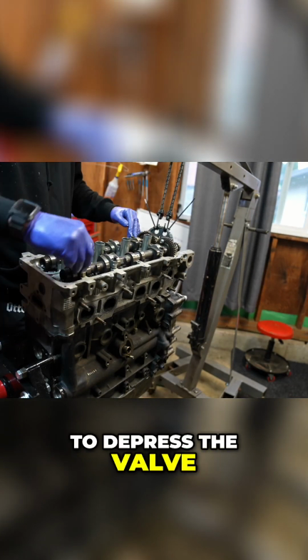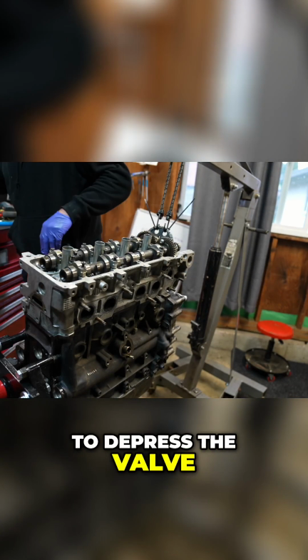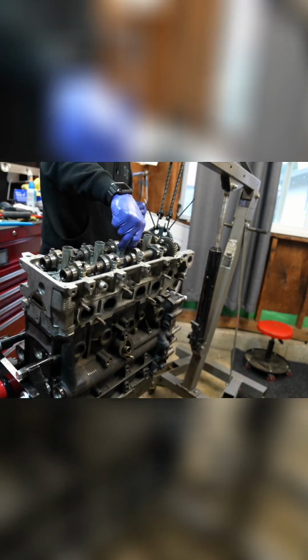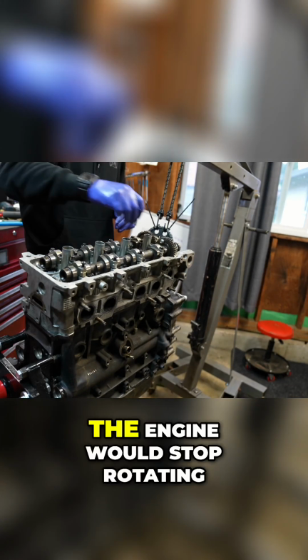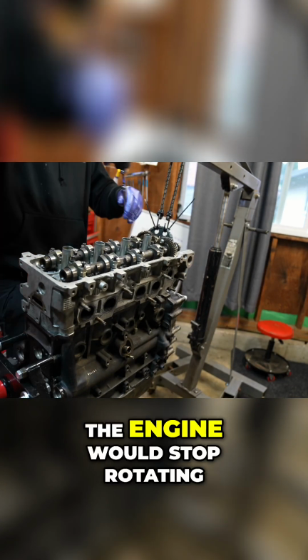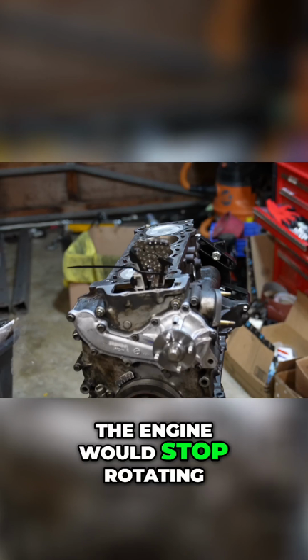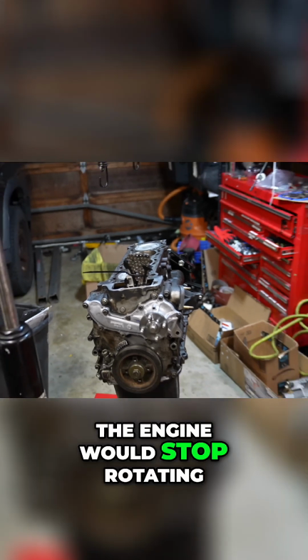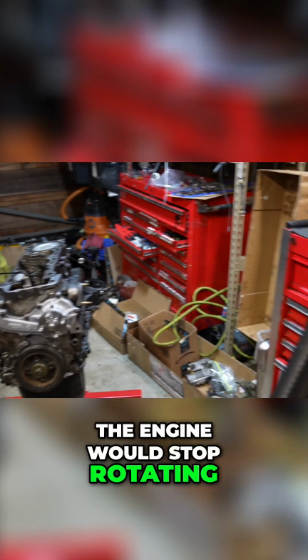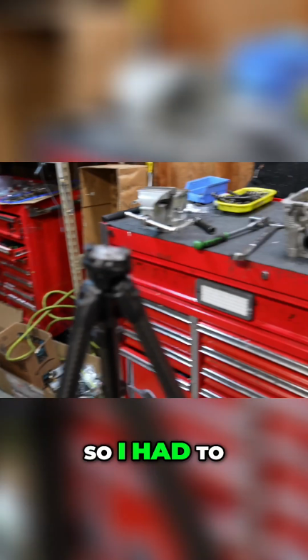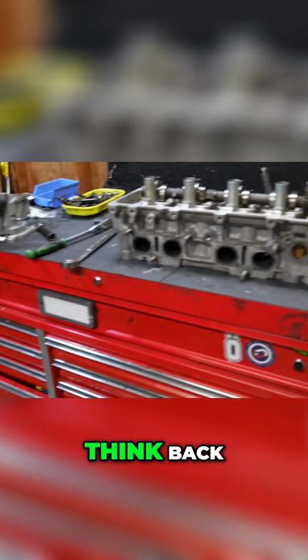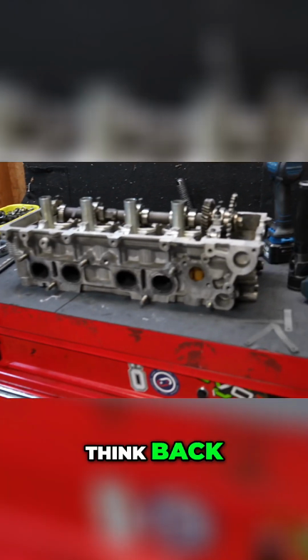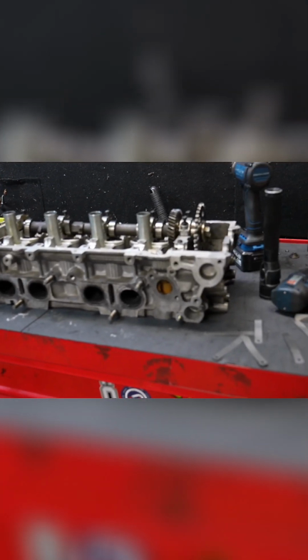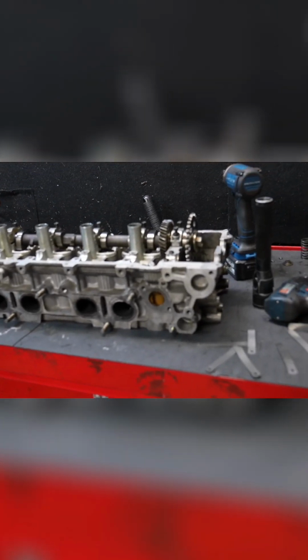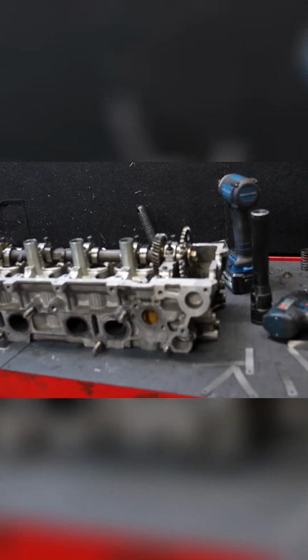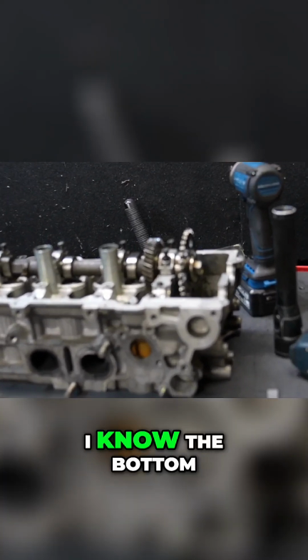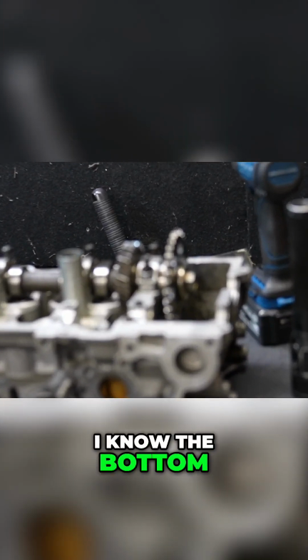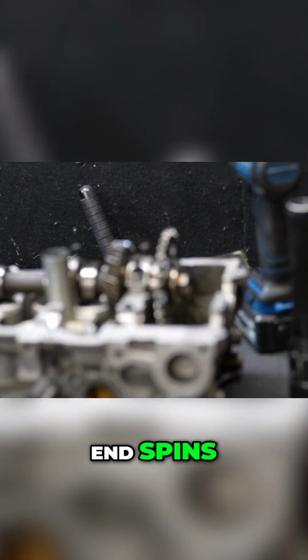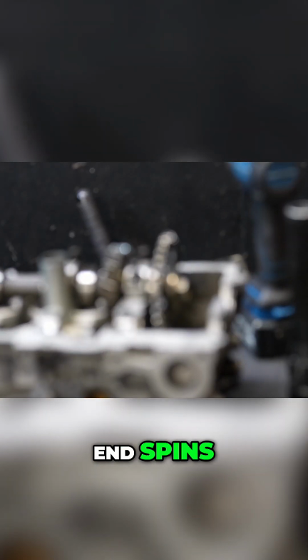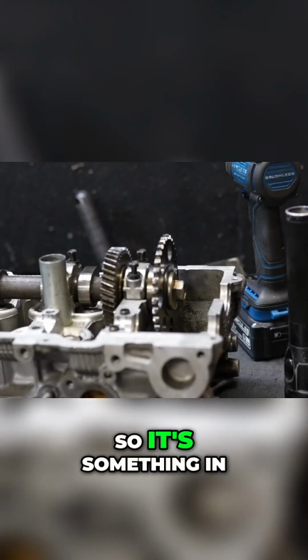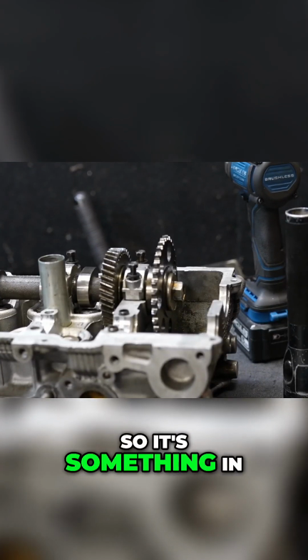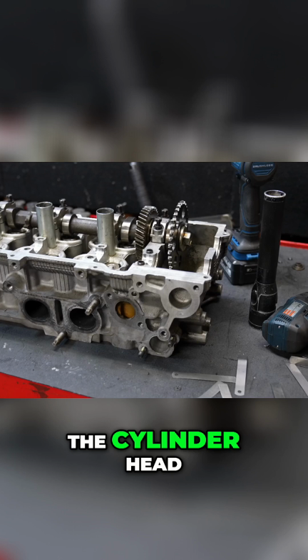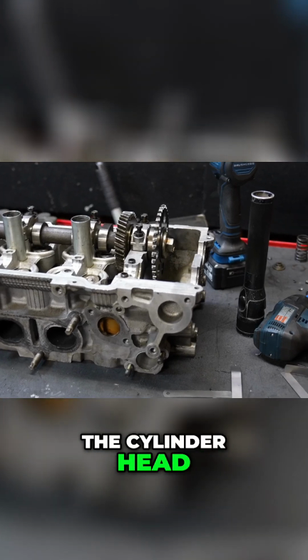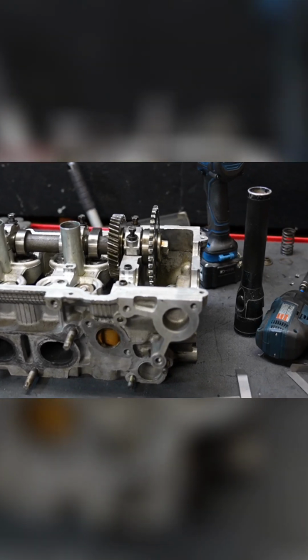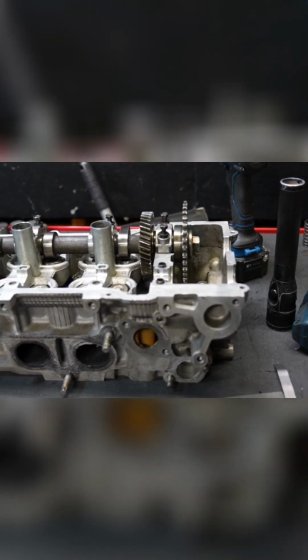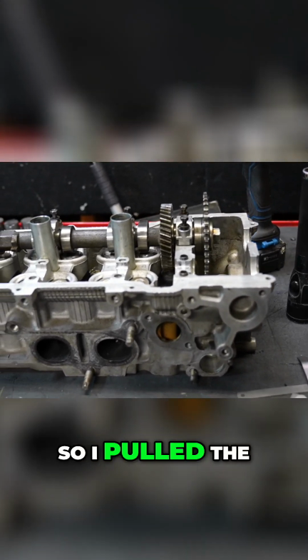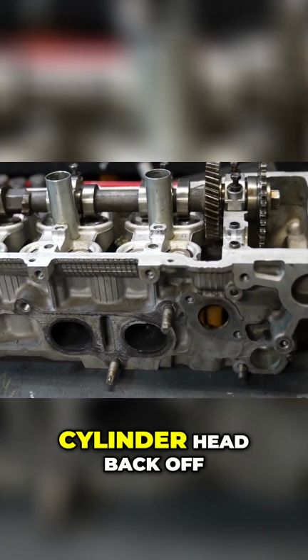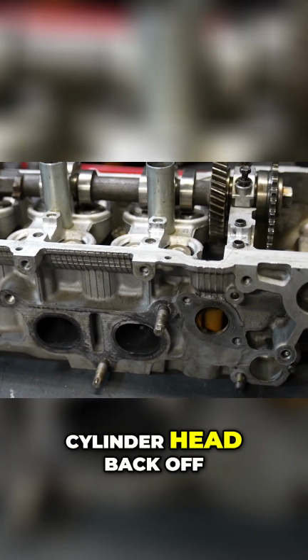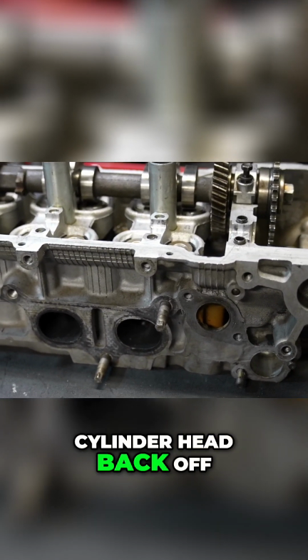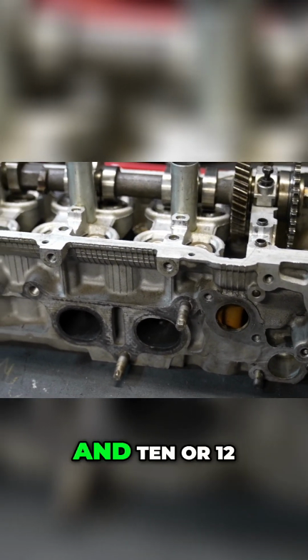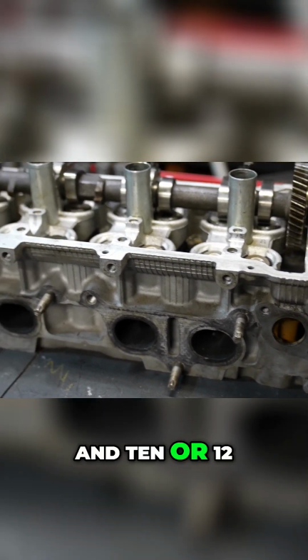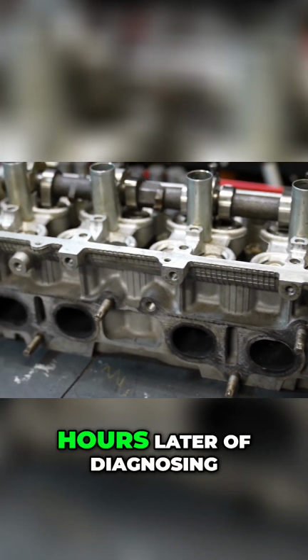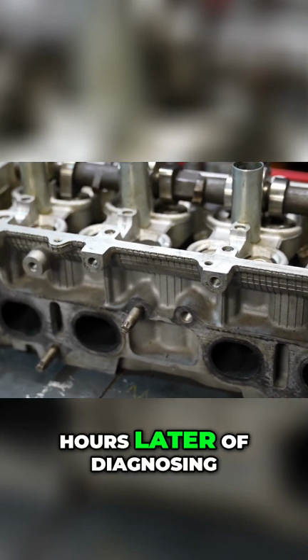Whenever number 3 exhaust lobe was about to depress the valve, the engine would stop rotating. I had to think back — I know the bottom end spins, so it's something in the cylinder head. So I pulled the cylinder head back off.